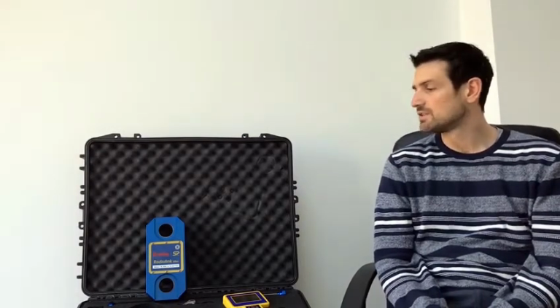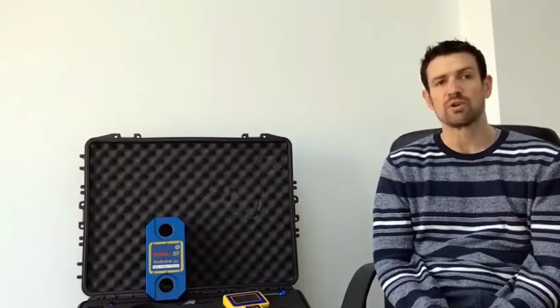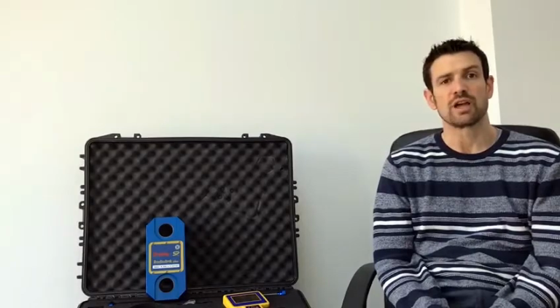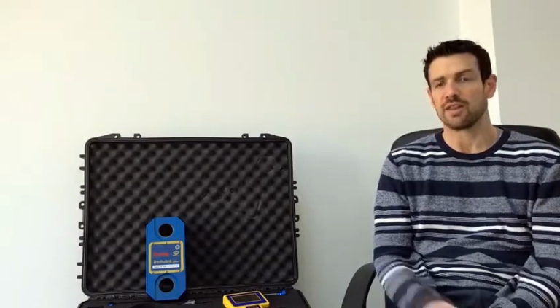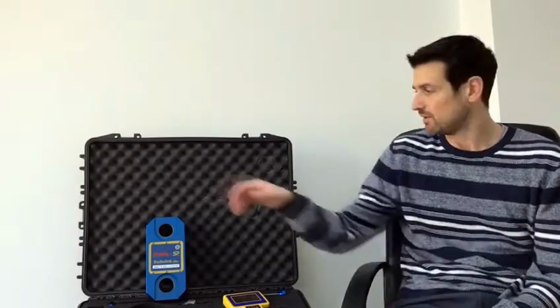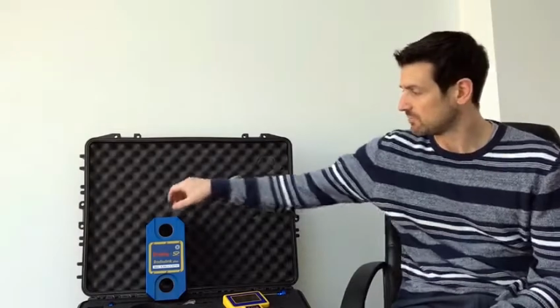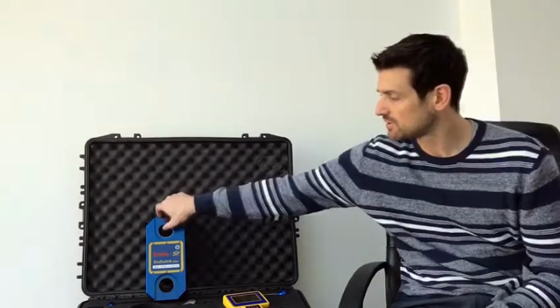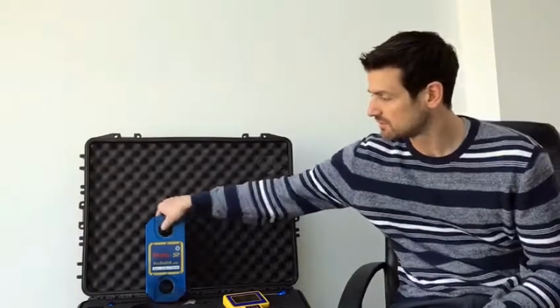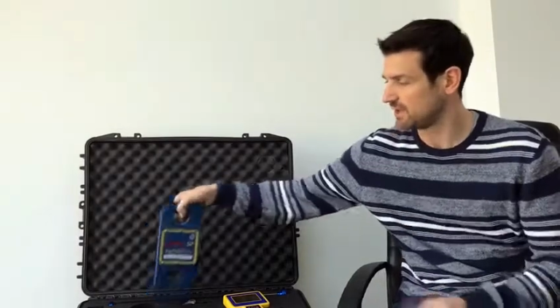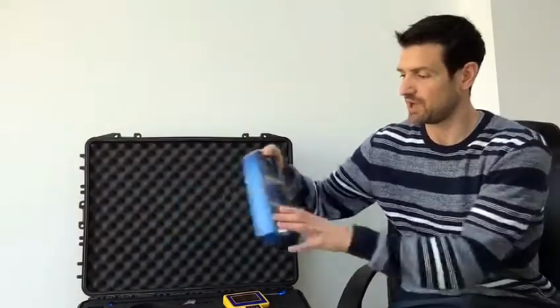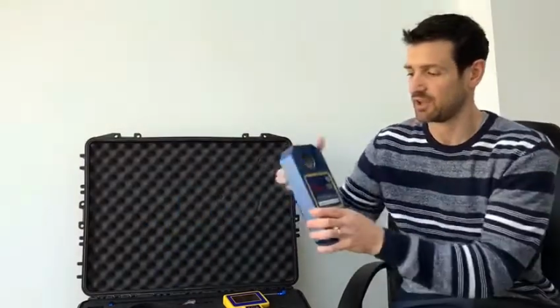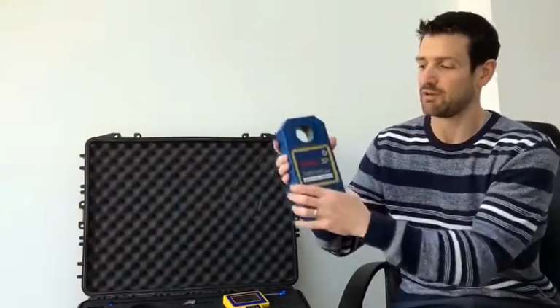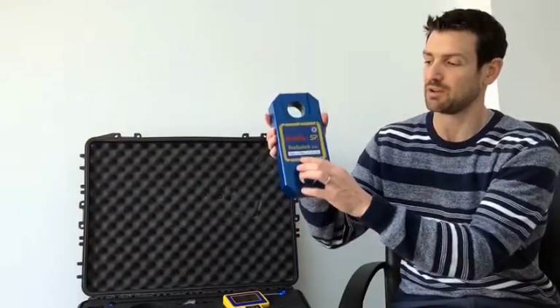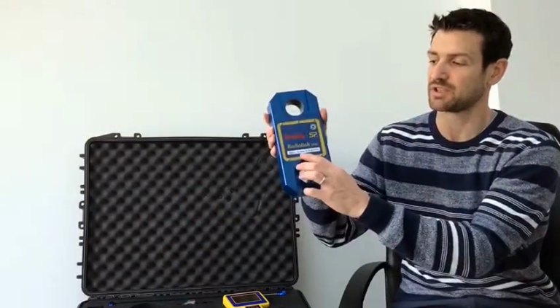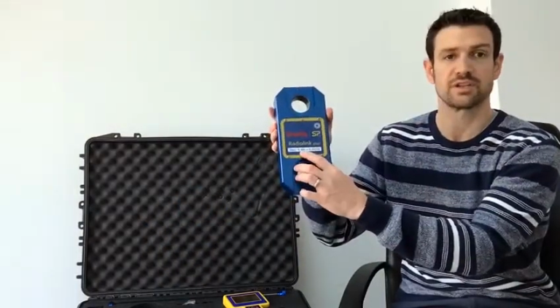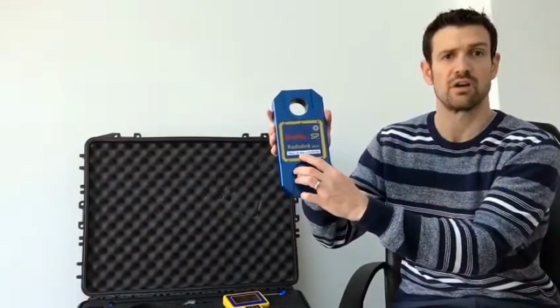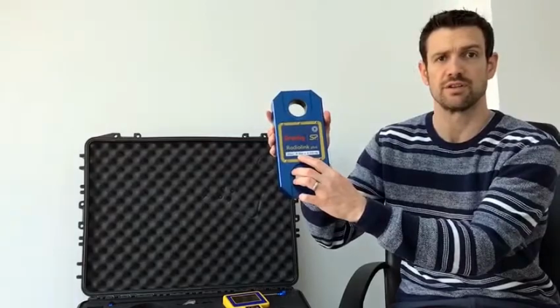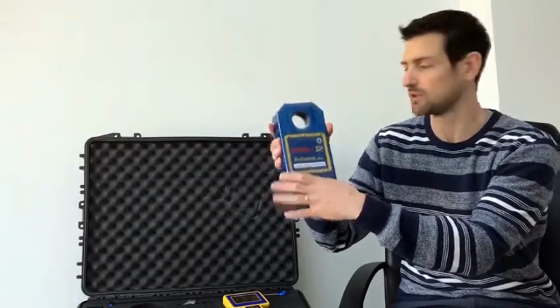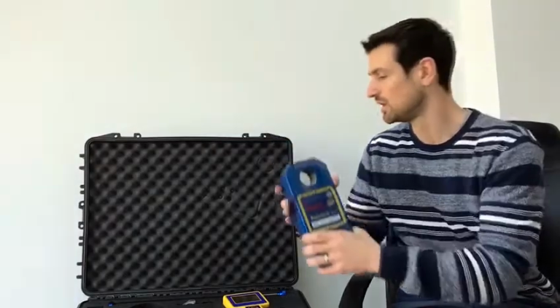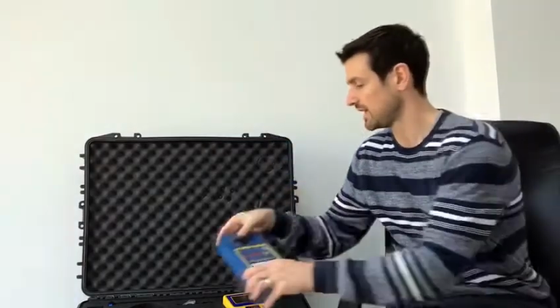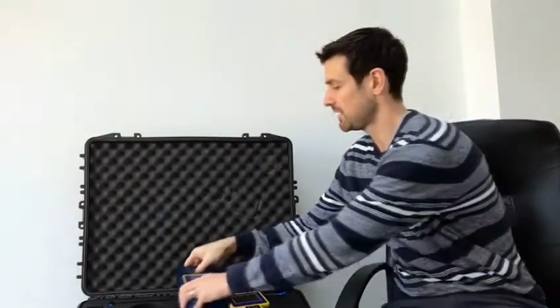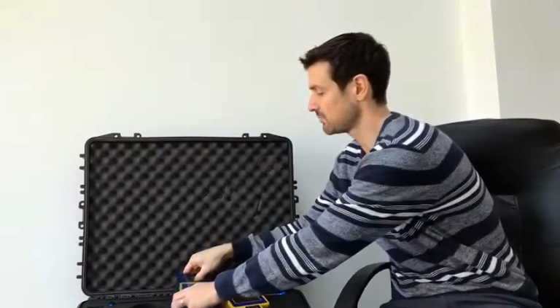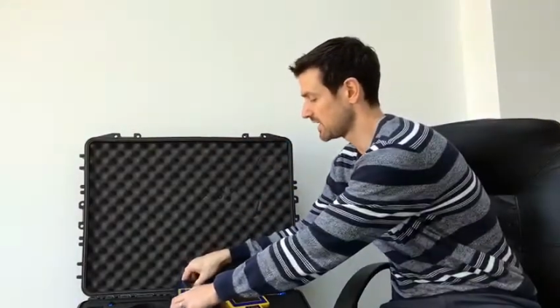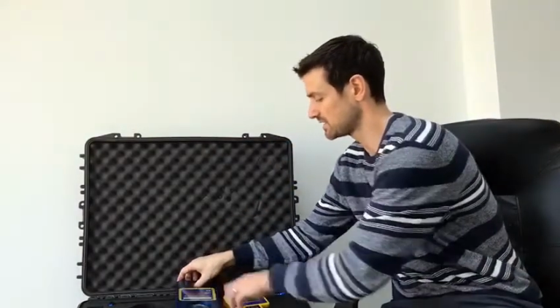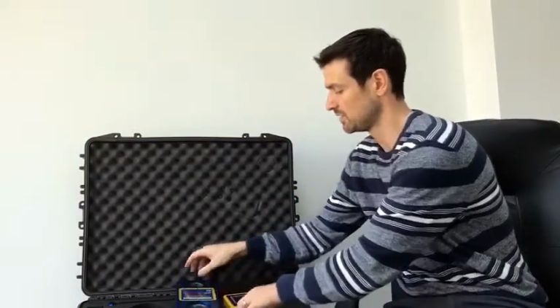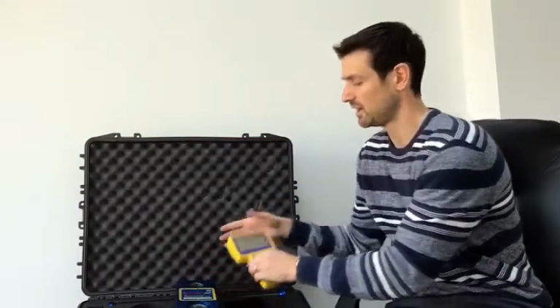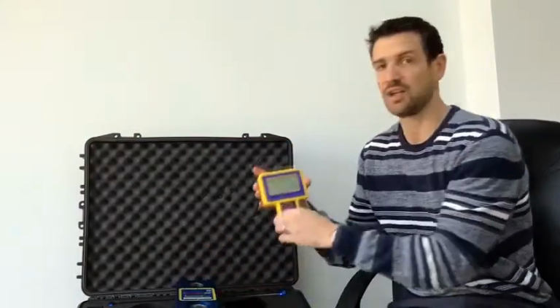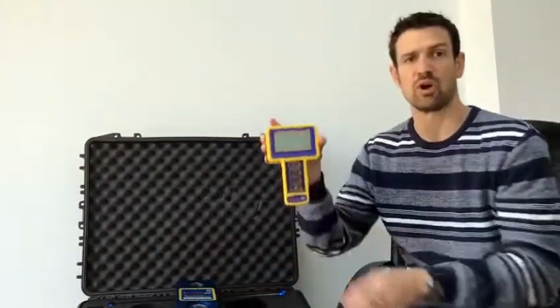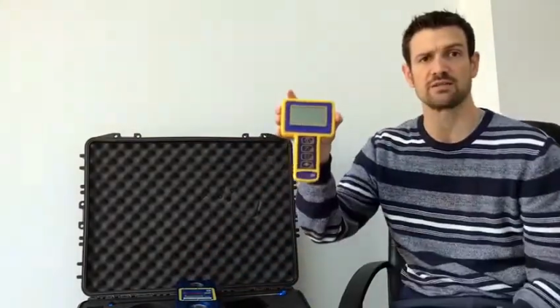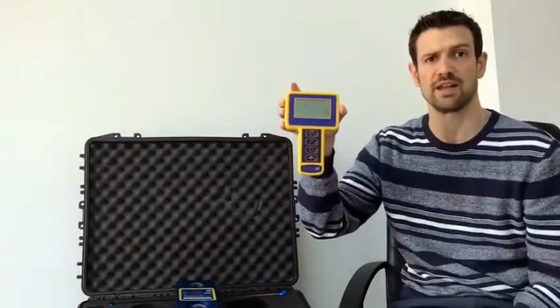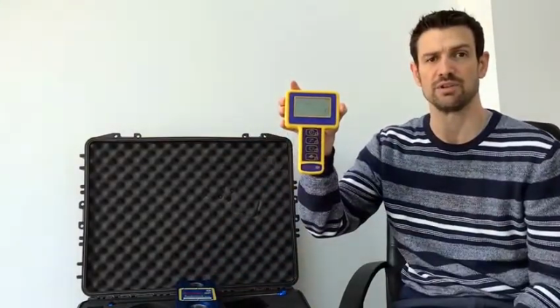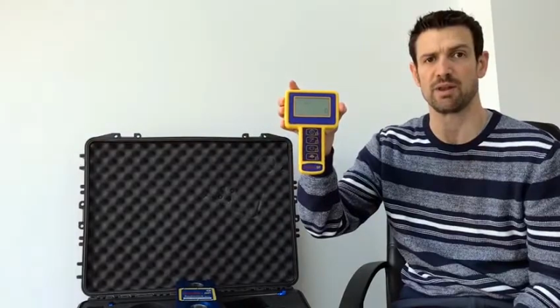So today we're going to look at the Radiolink Plus. Here we have a Radiolink Plus 6.5 tonne model. The Radiolink Plus connects to its wireless handheld display.